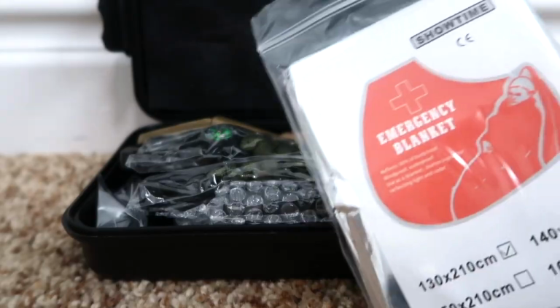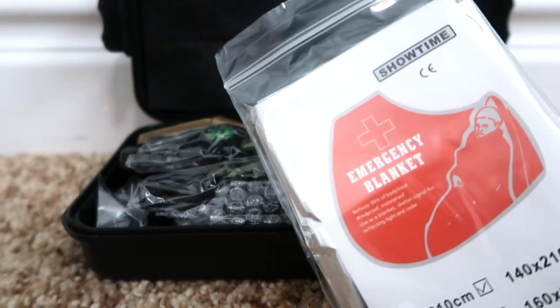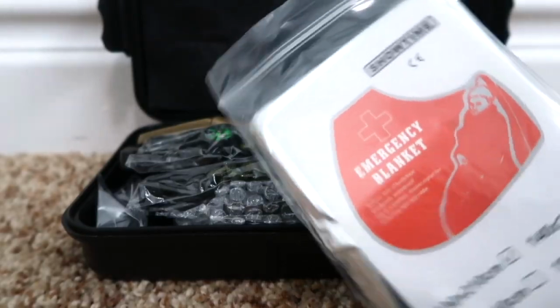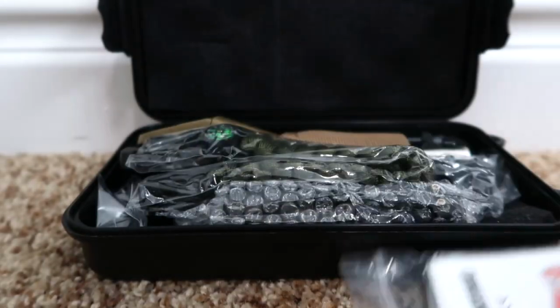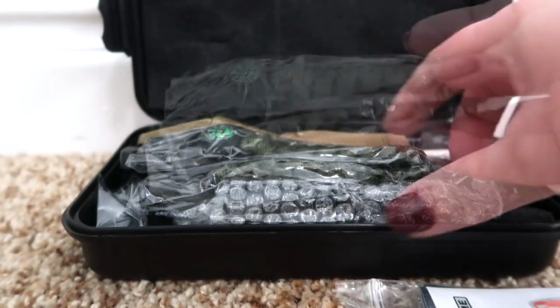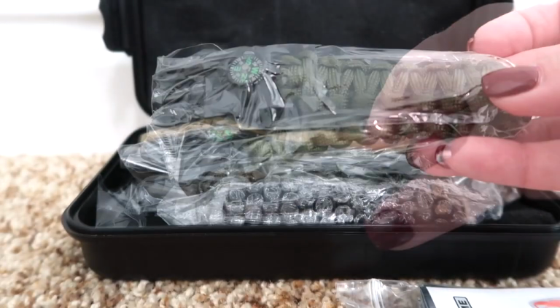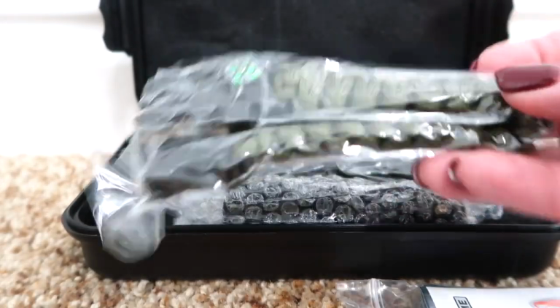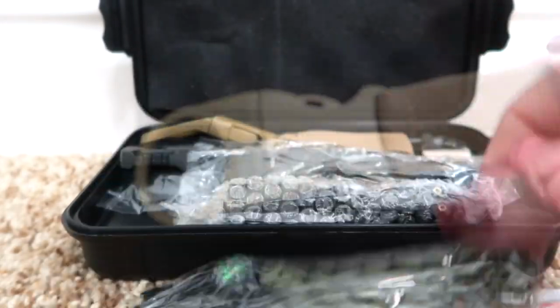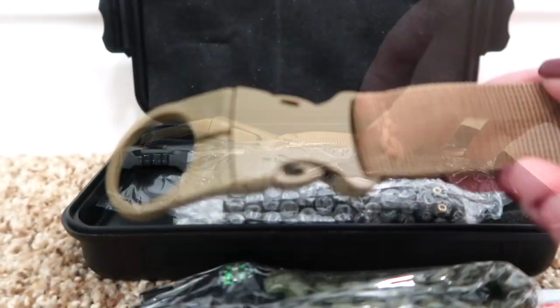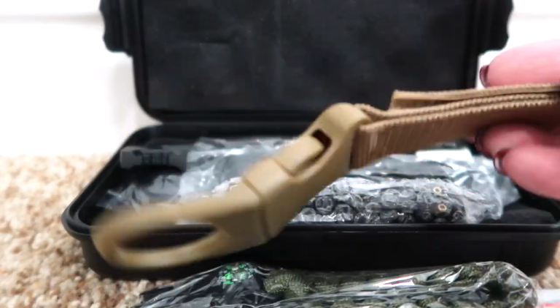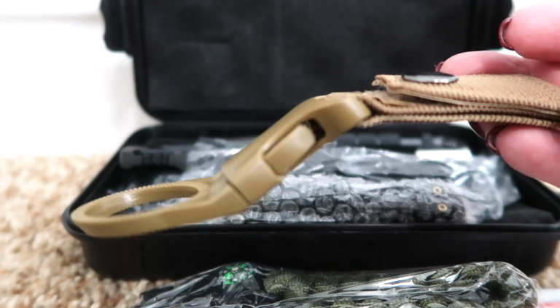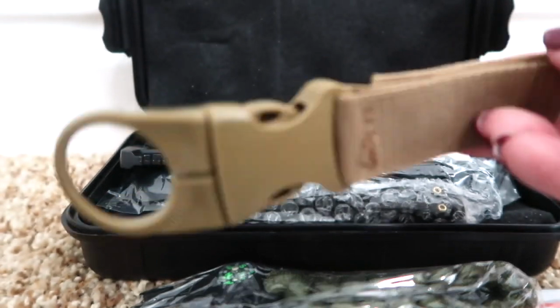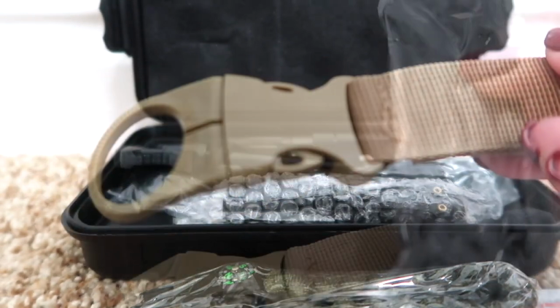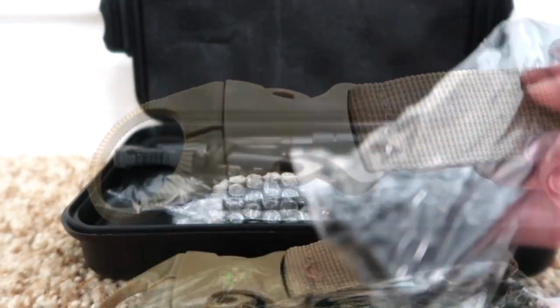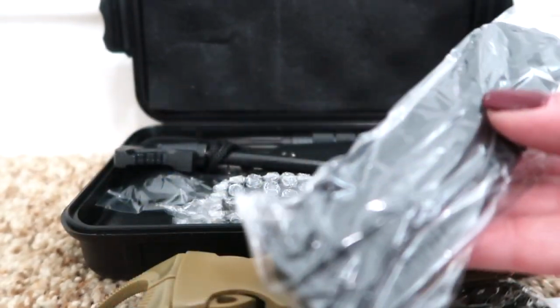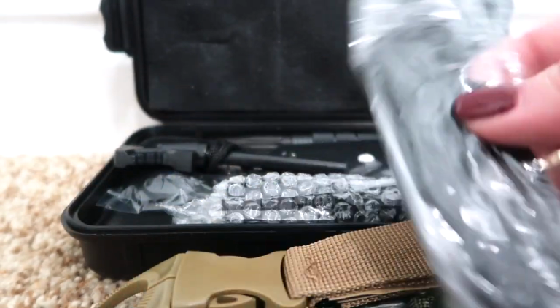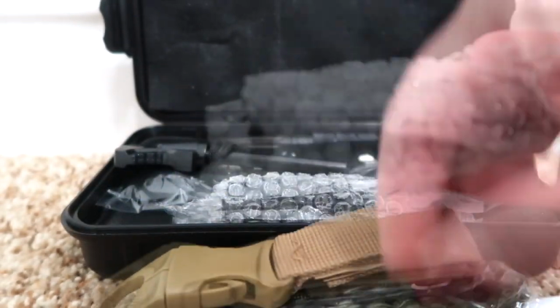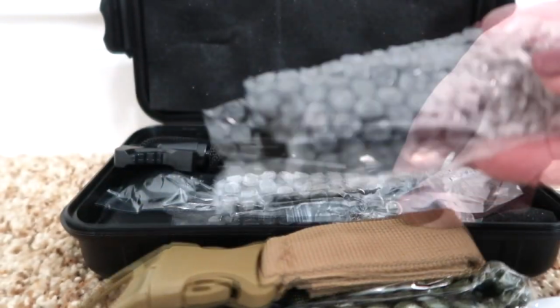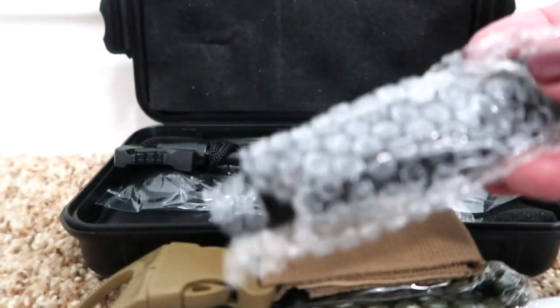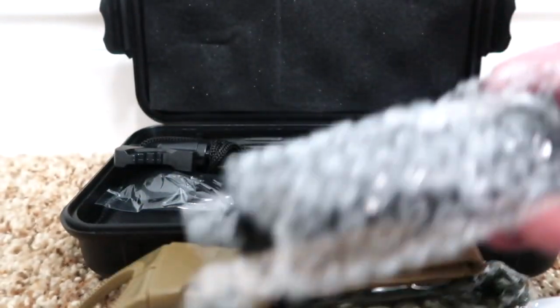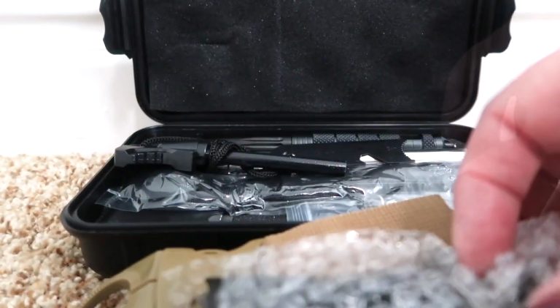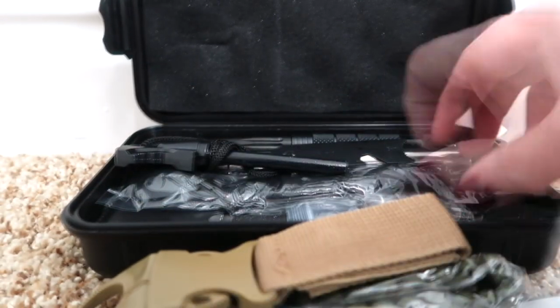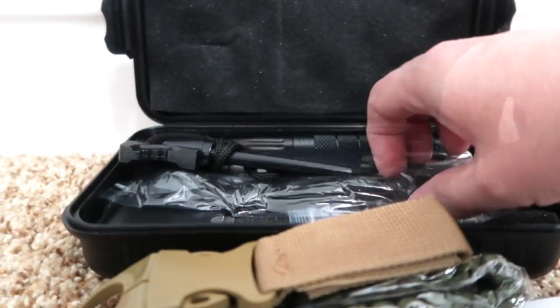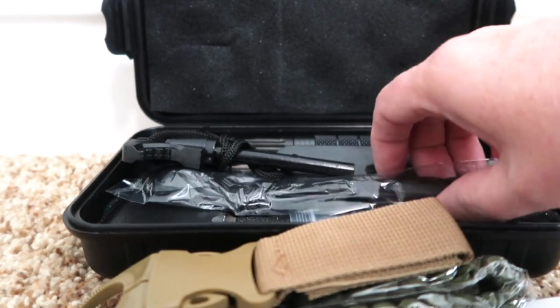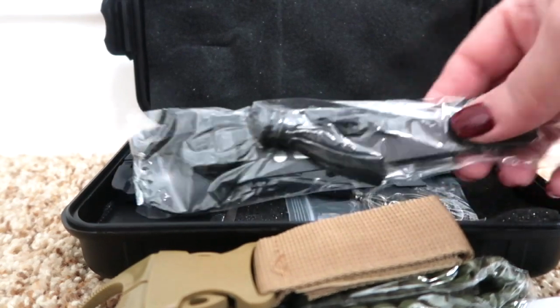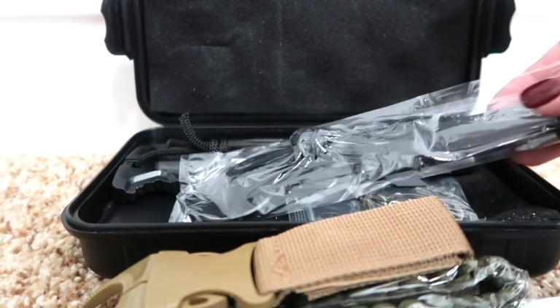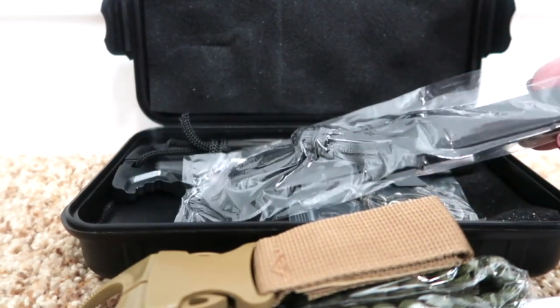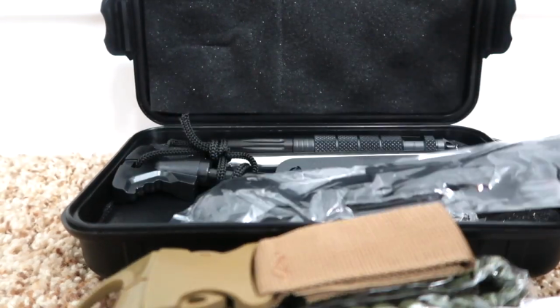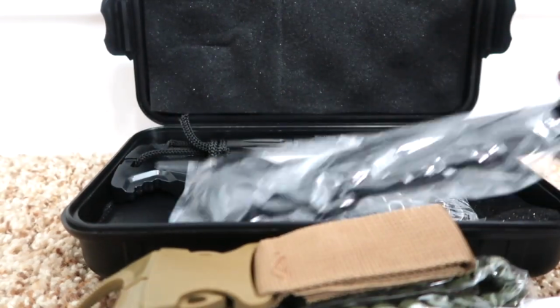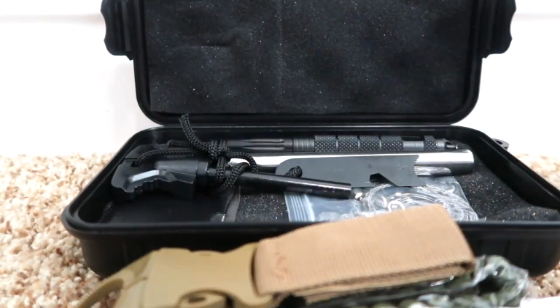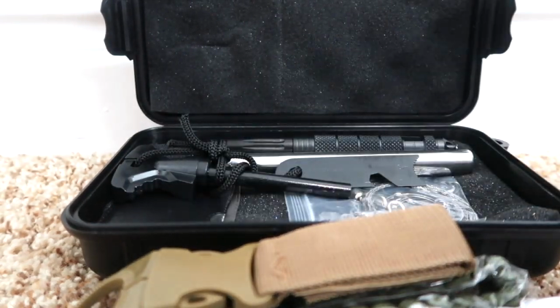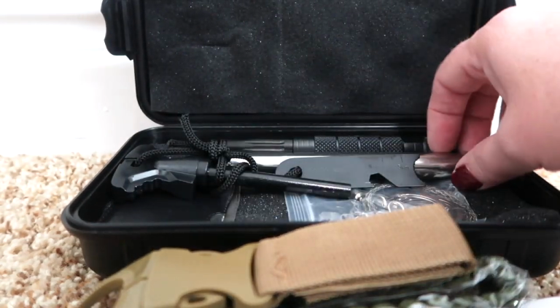For my husband, I found this survival kit which is great. He can keep it in our side-by-side or in his truck when we're out hunting or just exploring, in case we get a flat tire or get stuck somewhere. We've got some tools to help us.